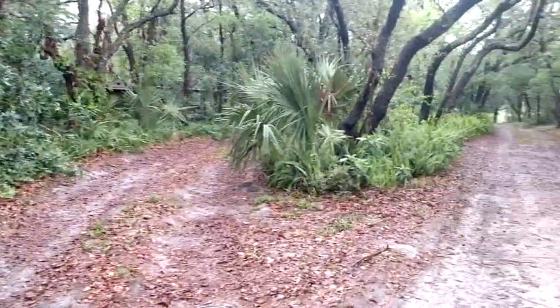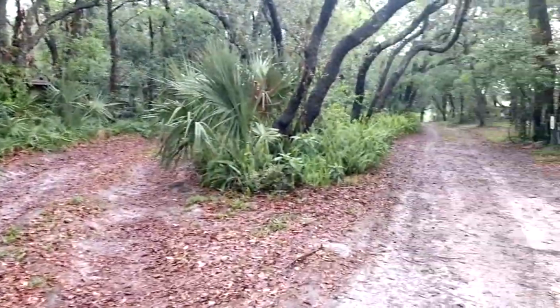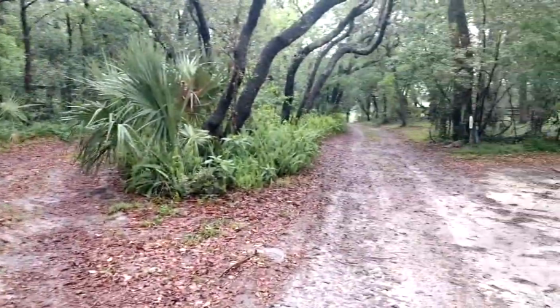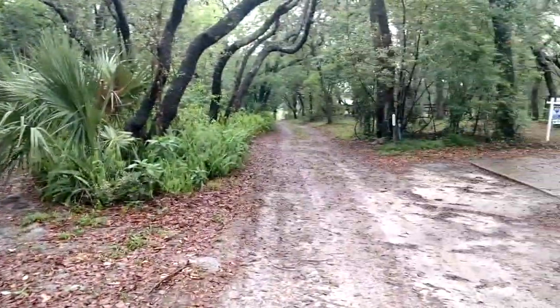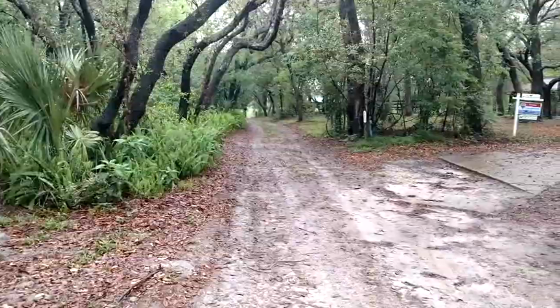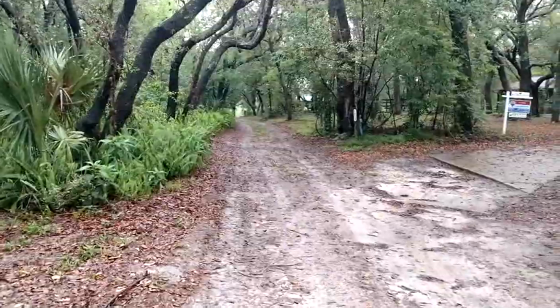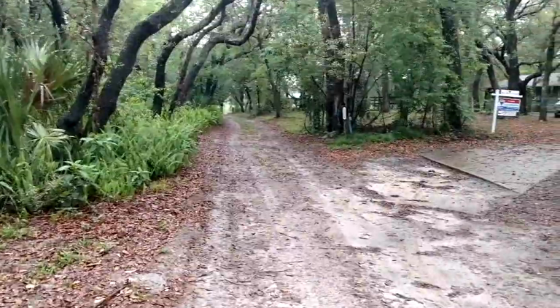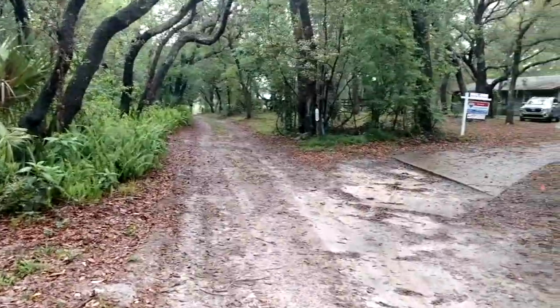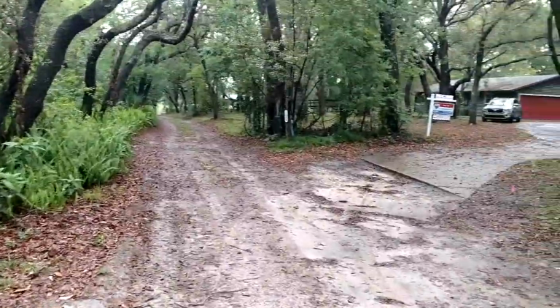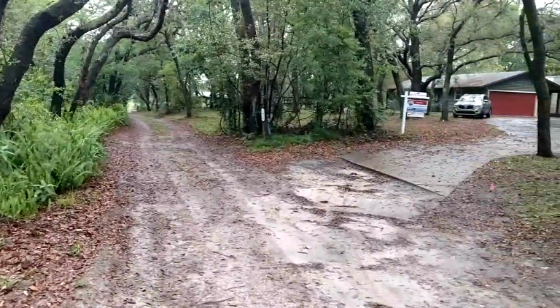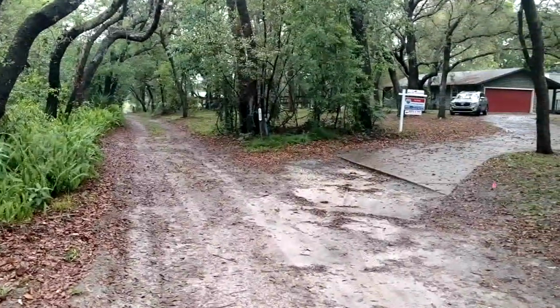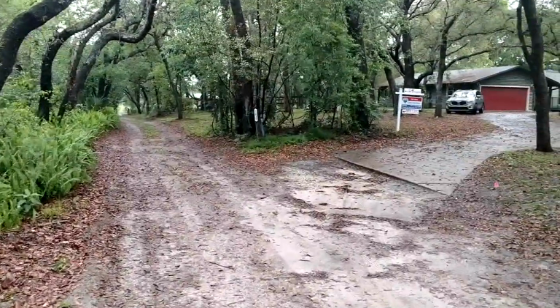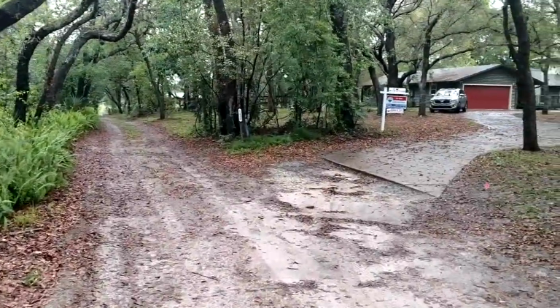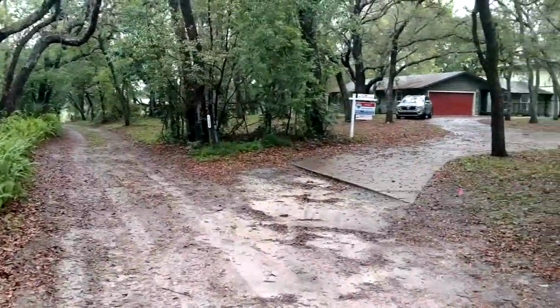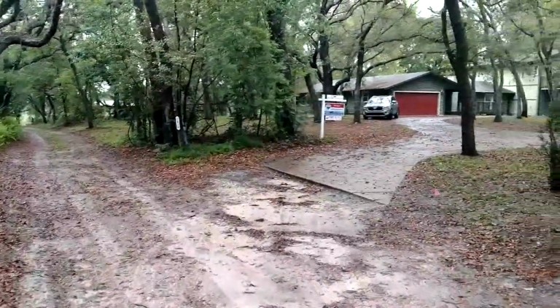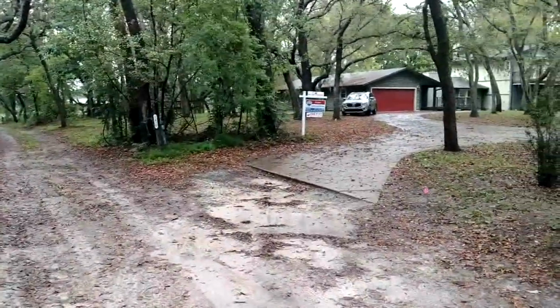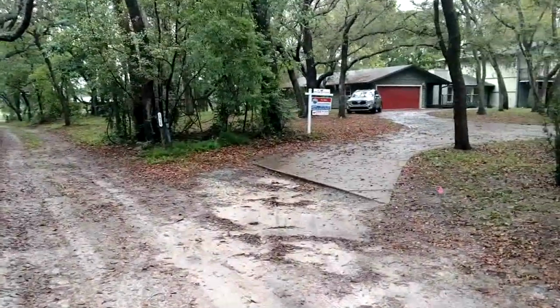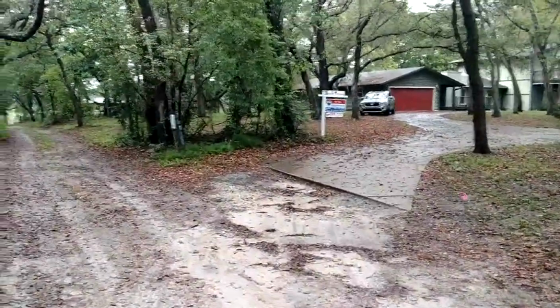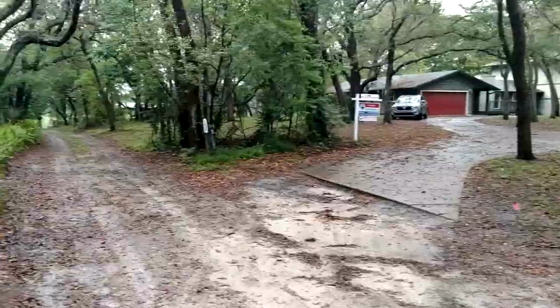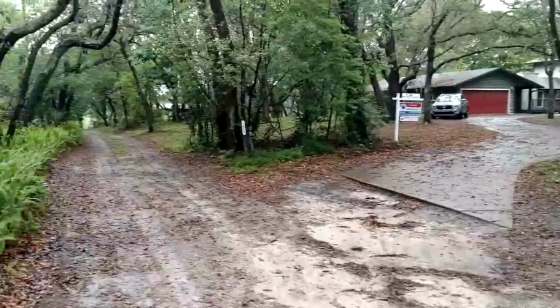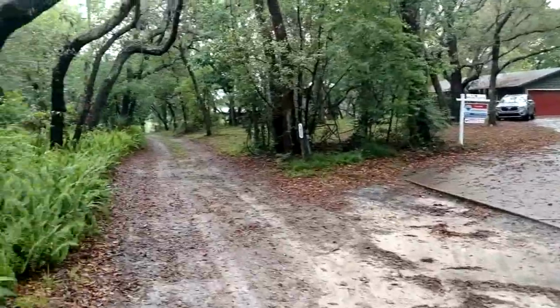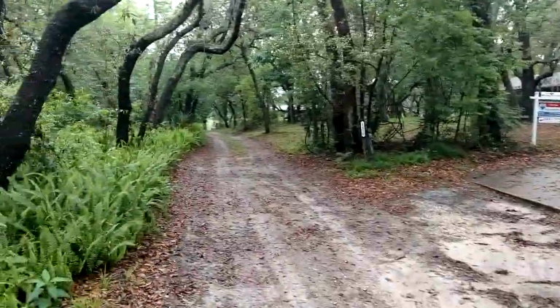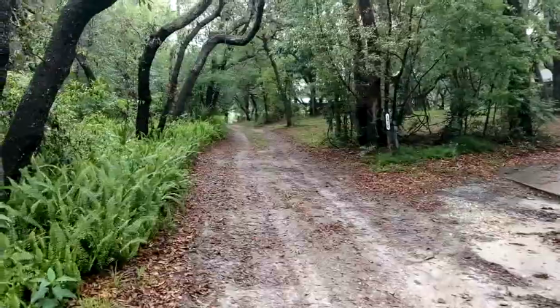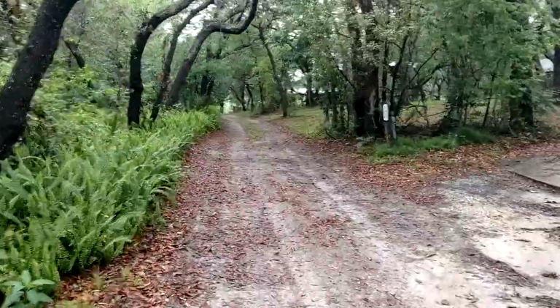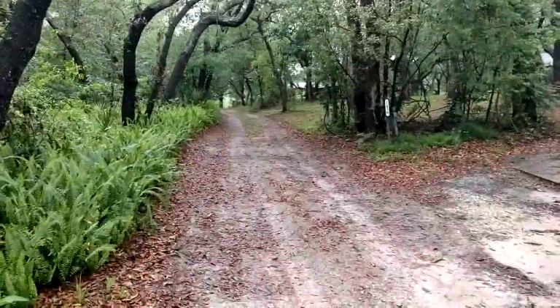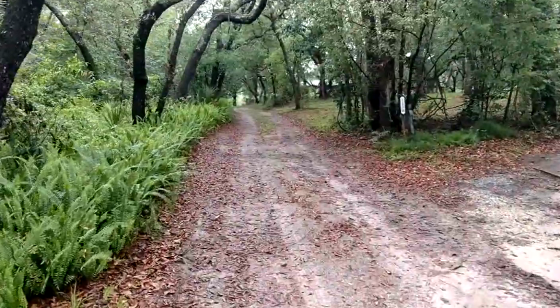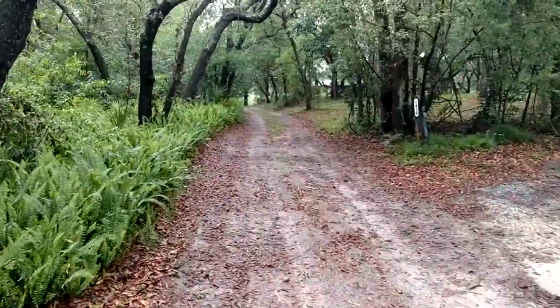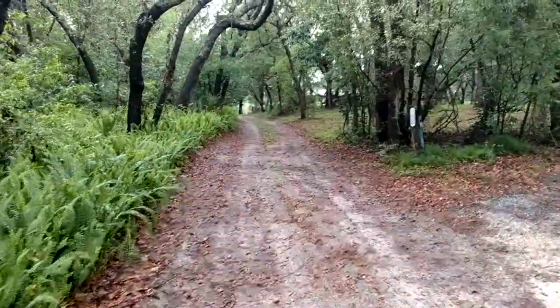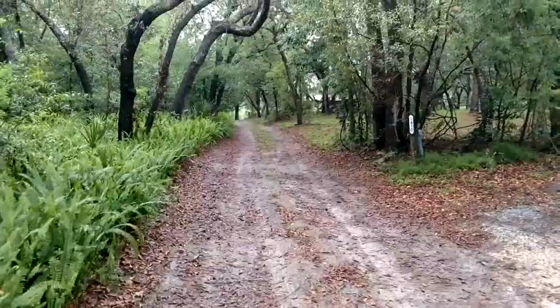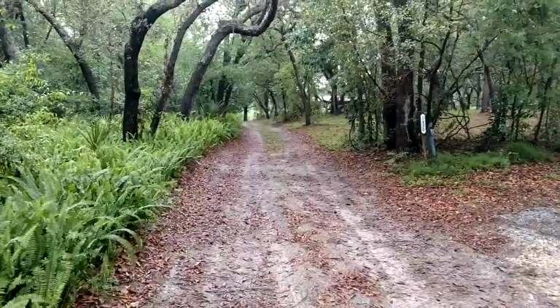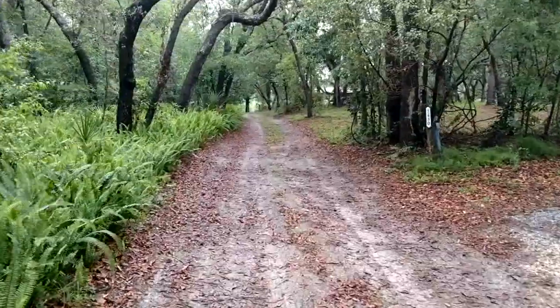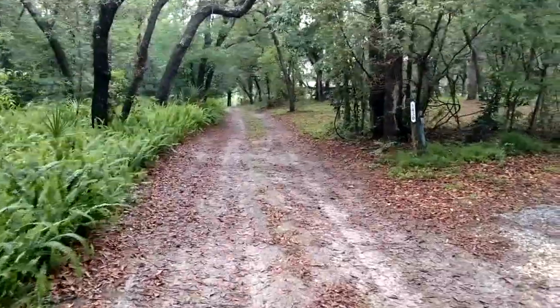They're blowing the leaves on the property. I've been waiting for them to finish for about 20 minutes. I decided I would take the video despite the background noise.